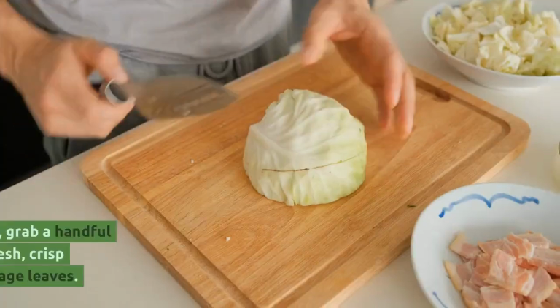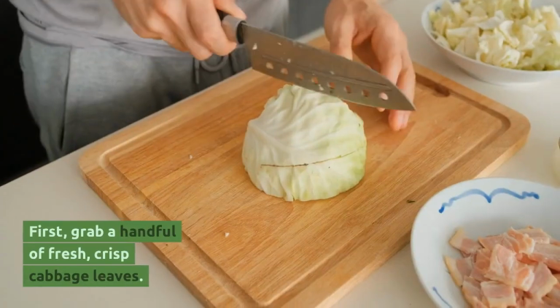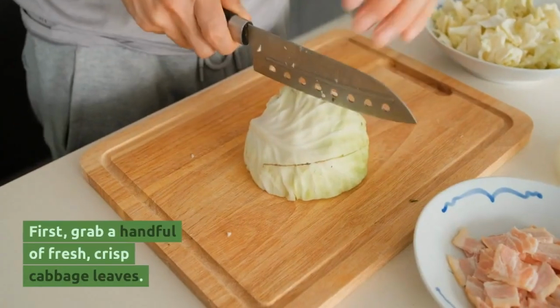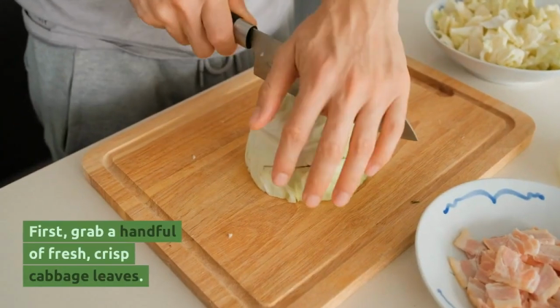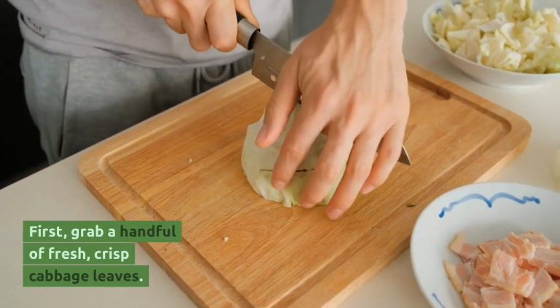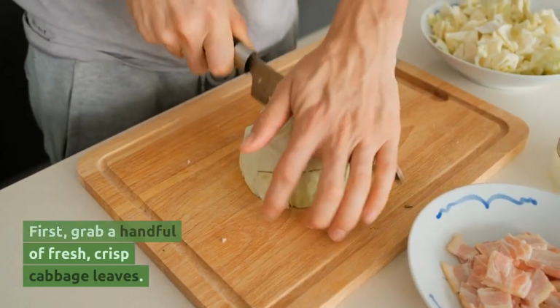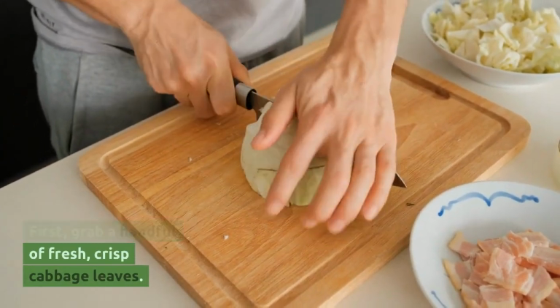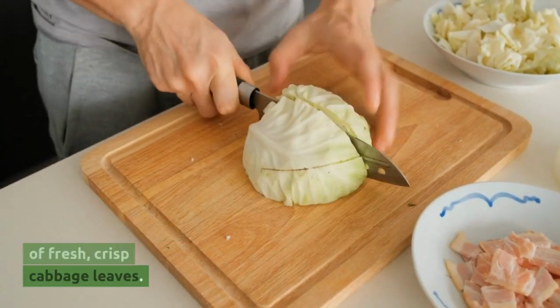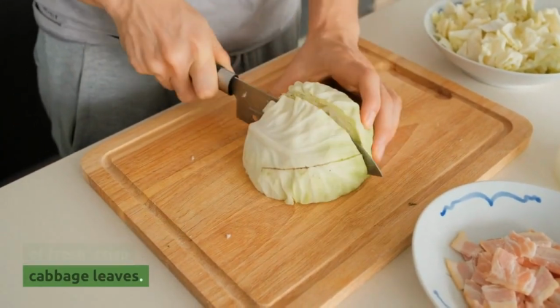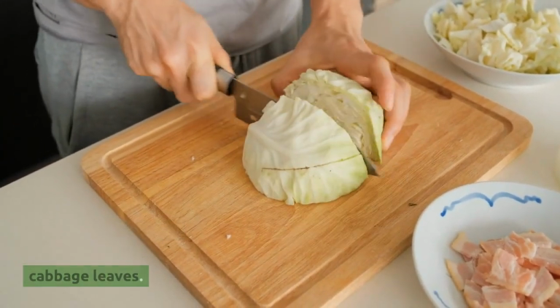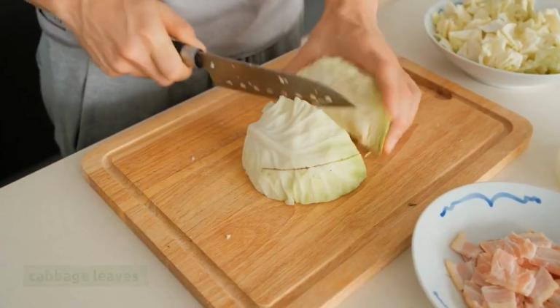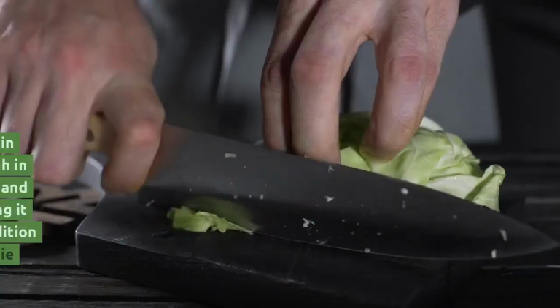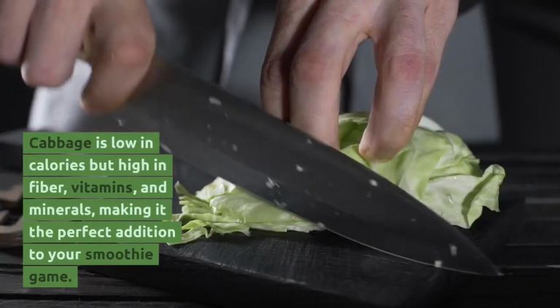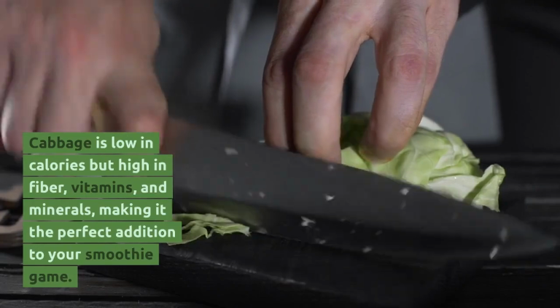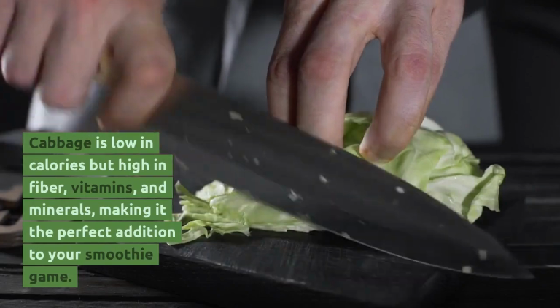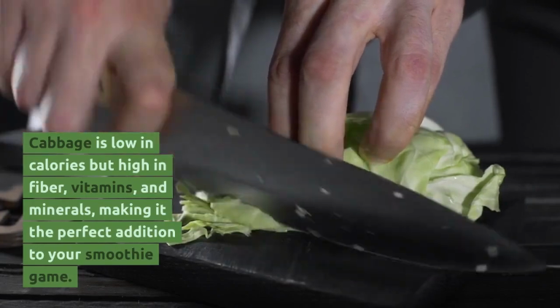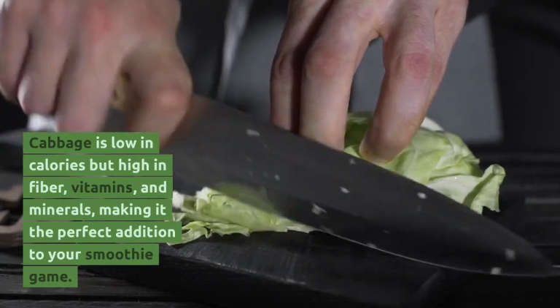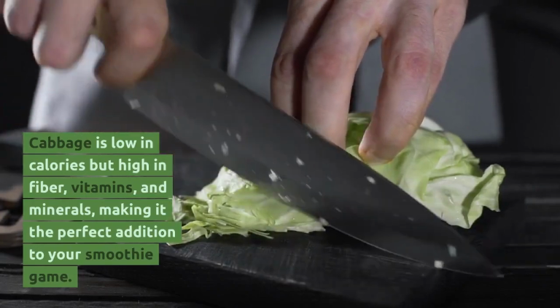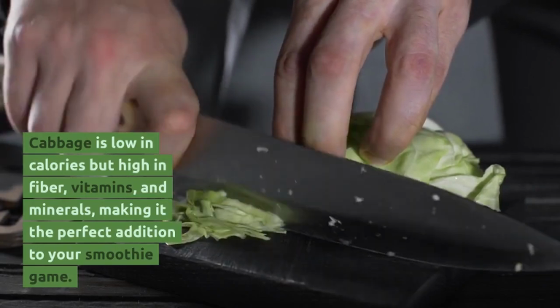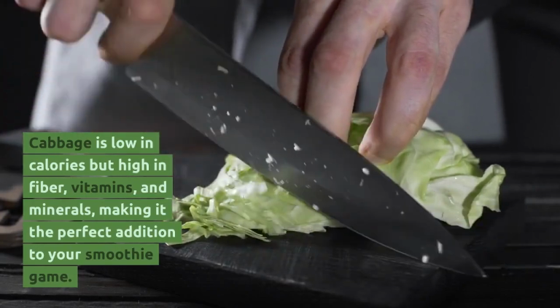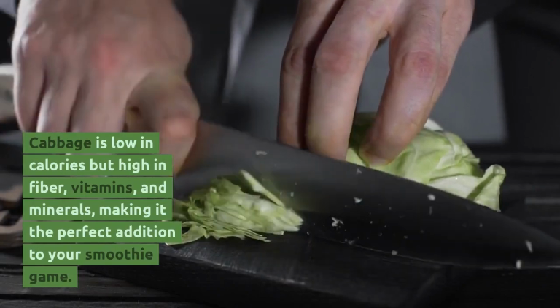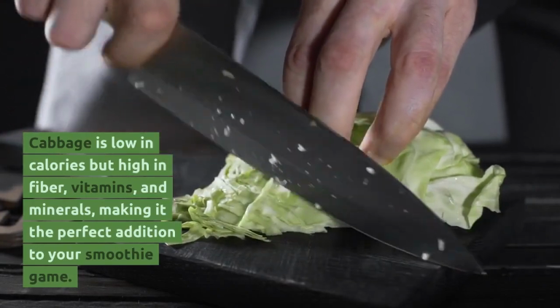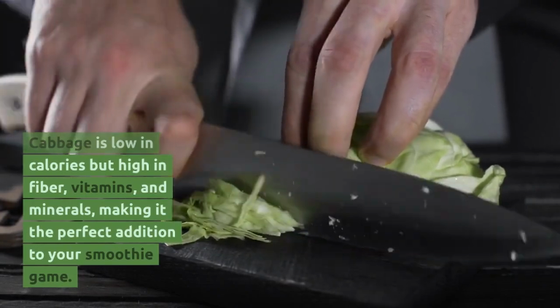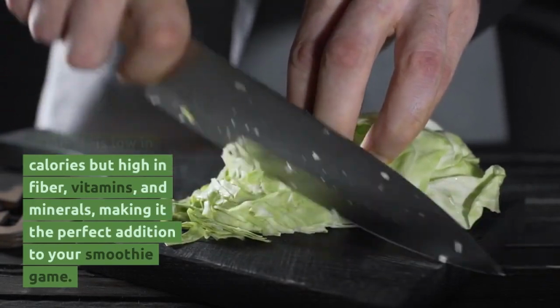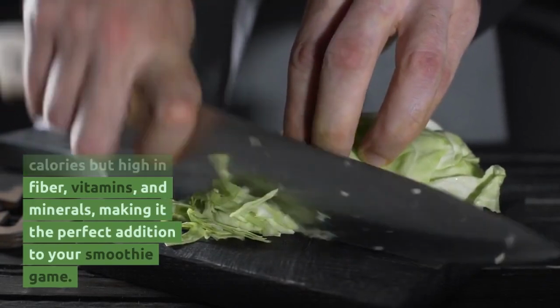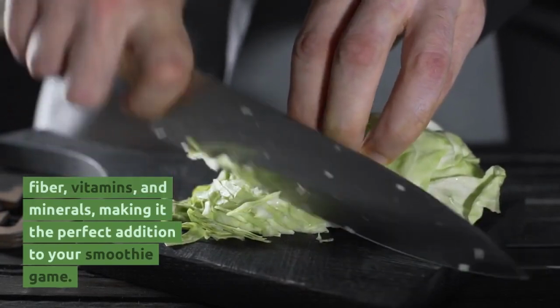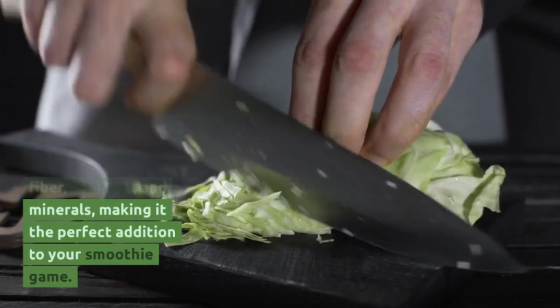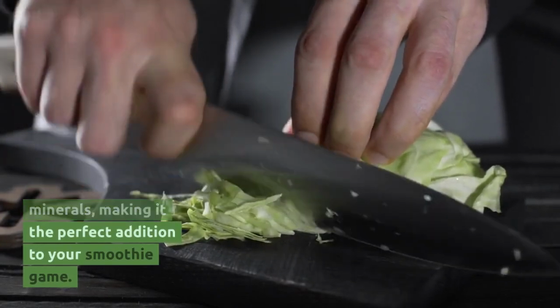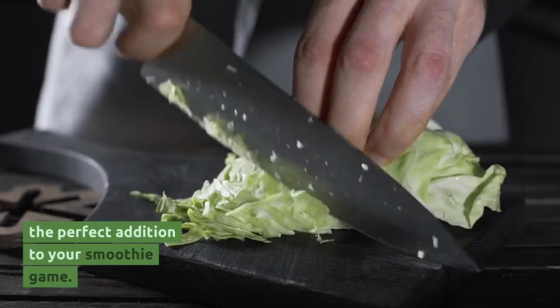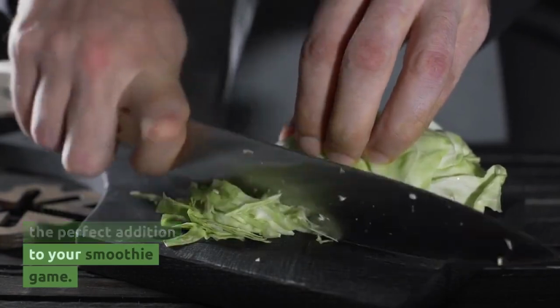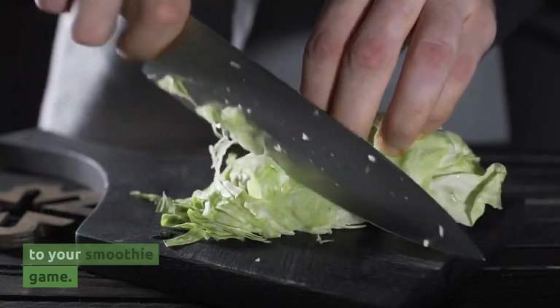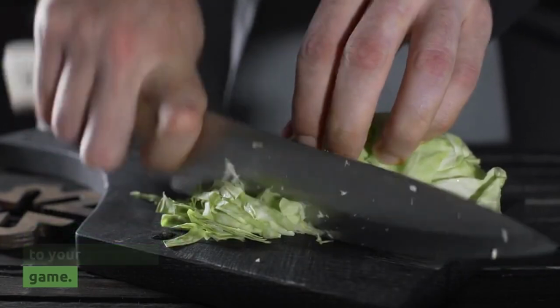First, grab a handful of fresh, crisp cabbage leaves. Cabbage is low in calories but high in fiber, vitamins, and minerals, making it the perfect addition to your smoothie game.